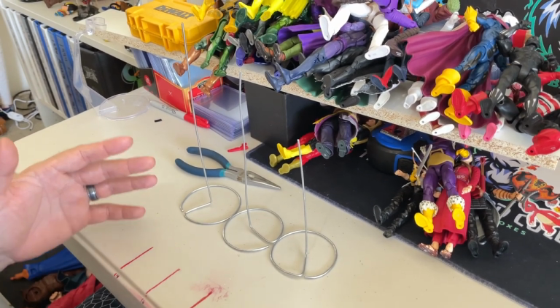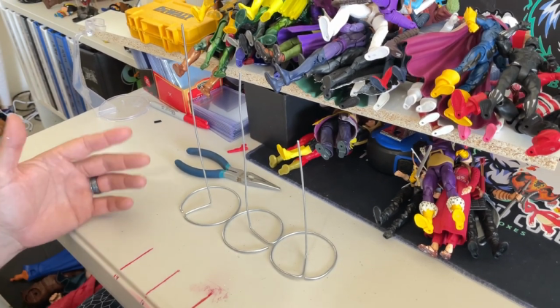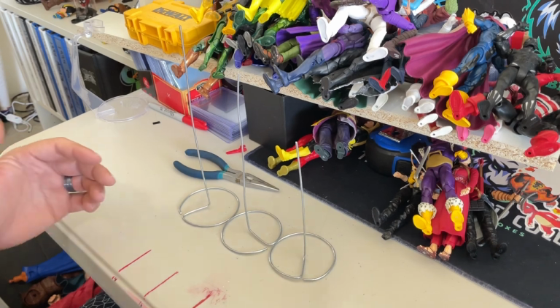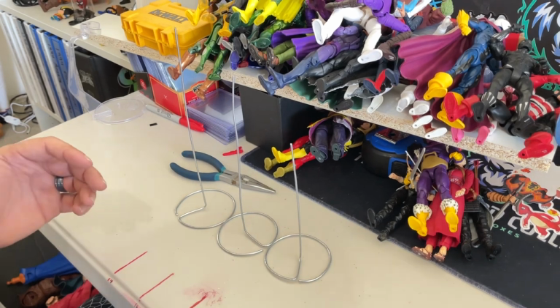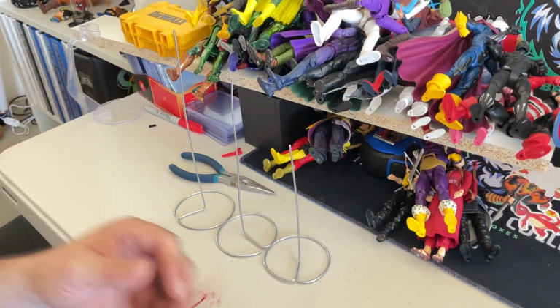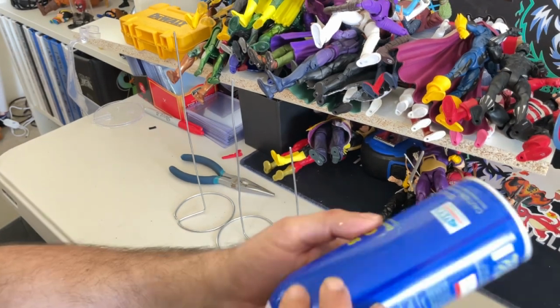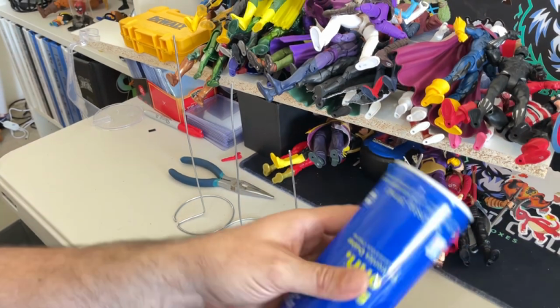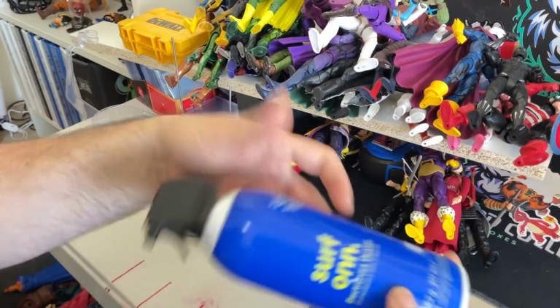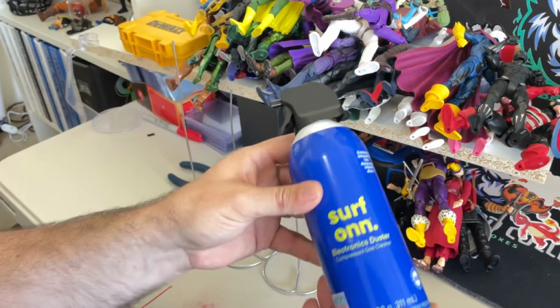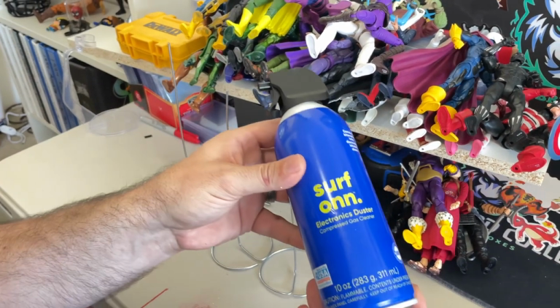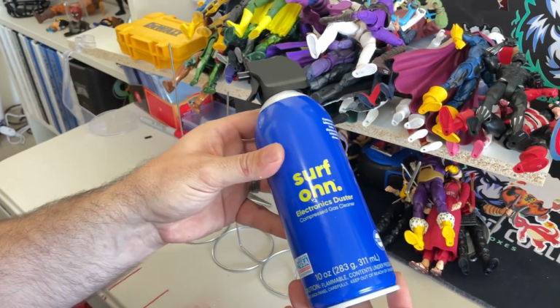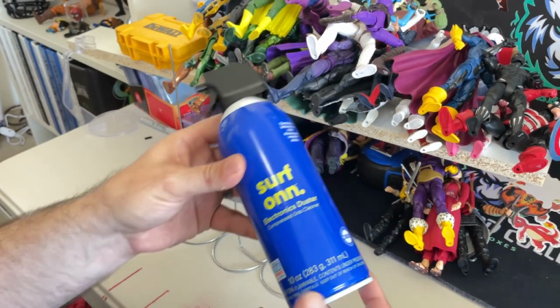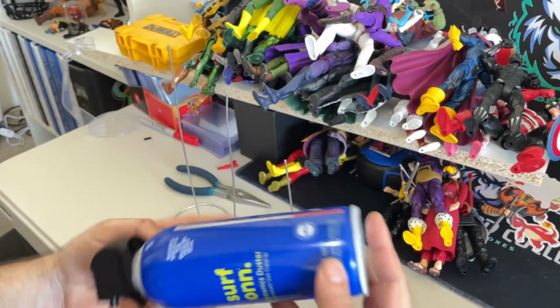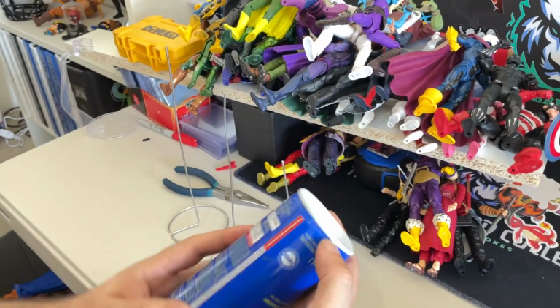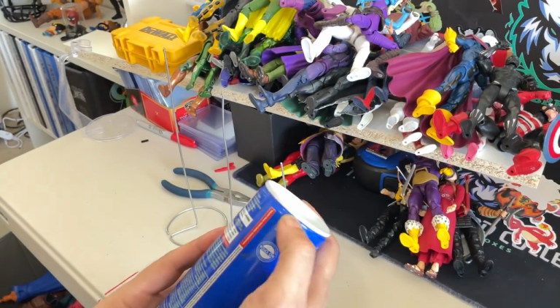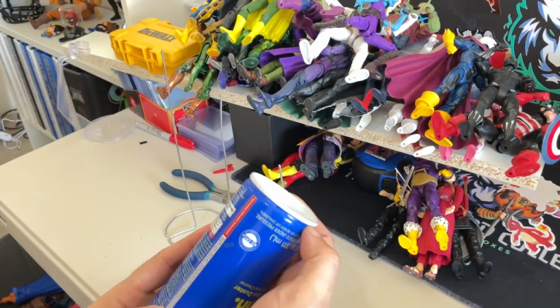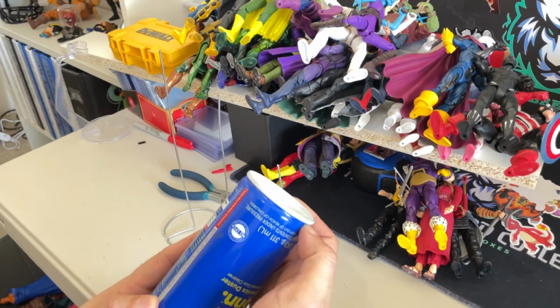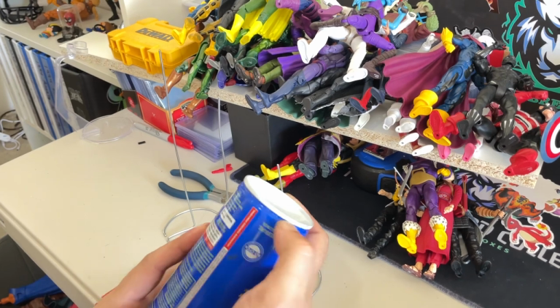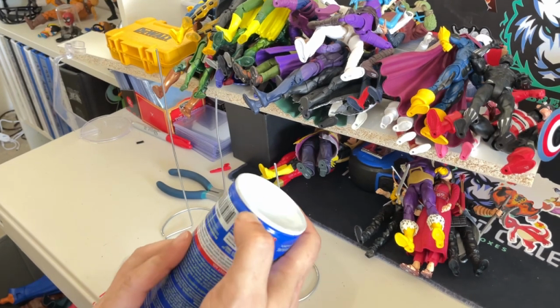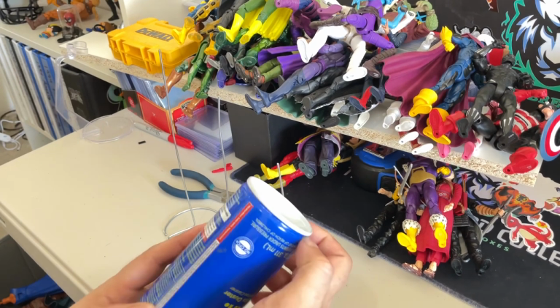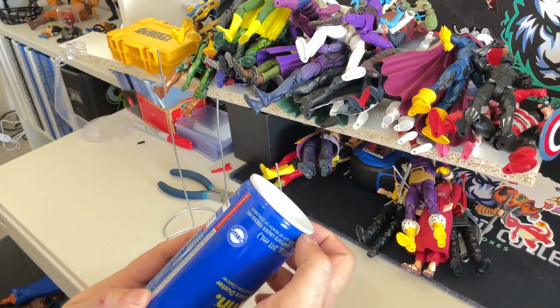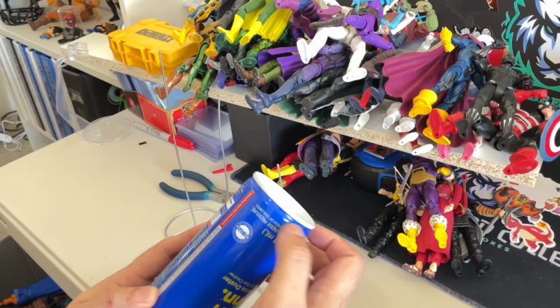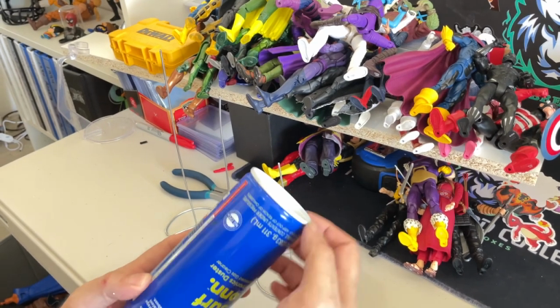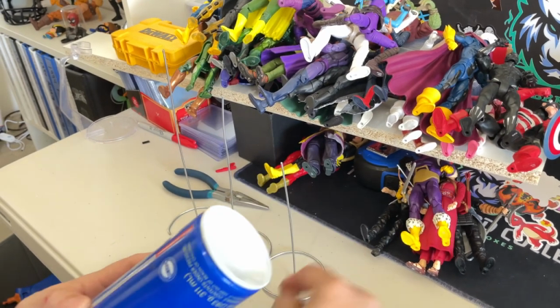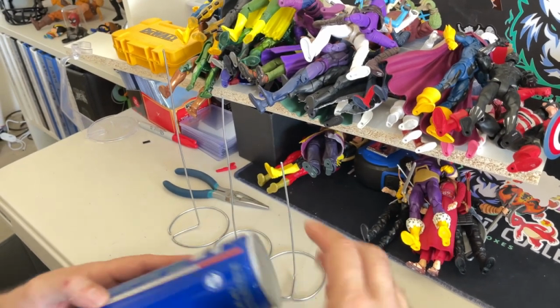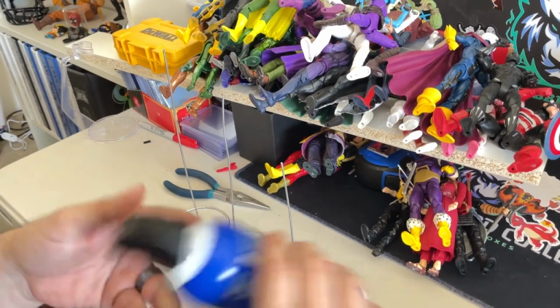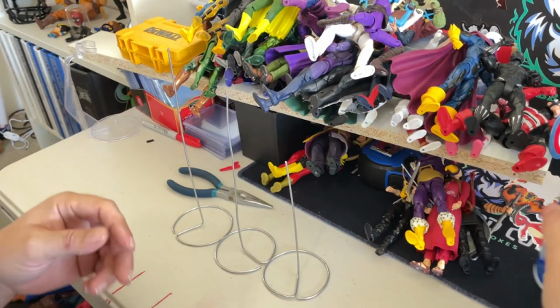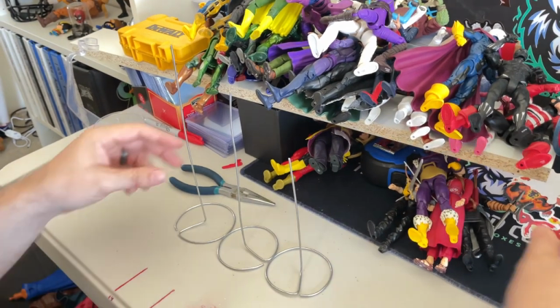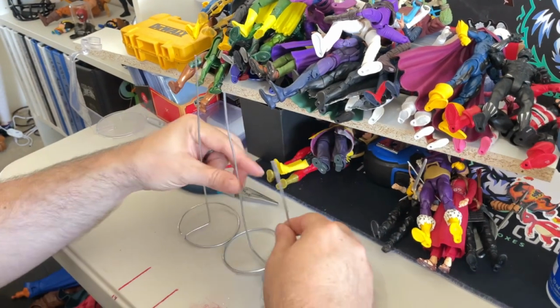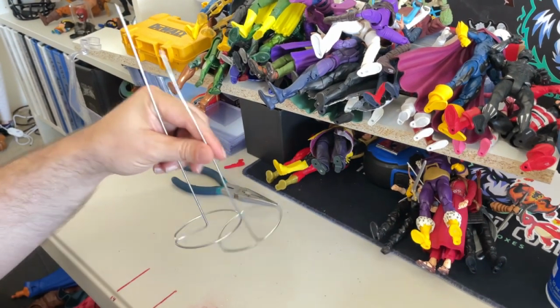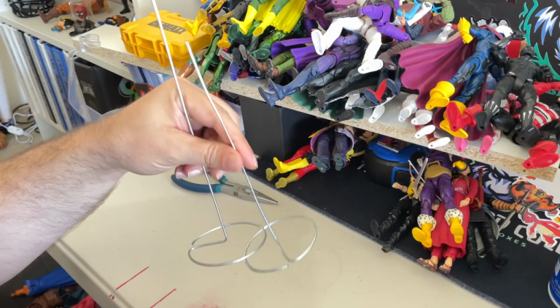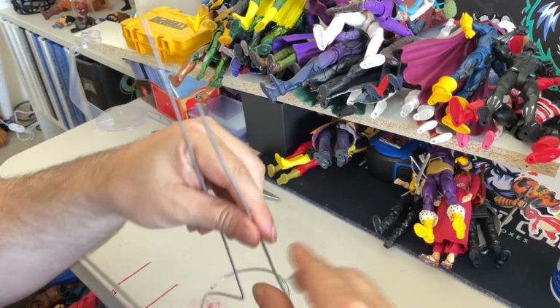You'll need a standard-size air saw kit — just a can of canned air. A can like this that has a lip on it is going to make this a lot easier. That lip is how you're going to create the base, and I'll show you how we do that.